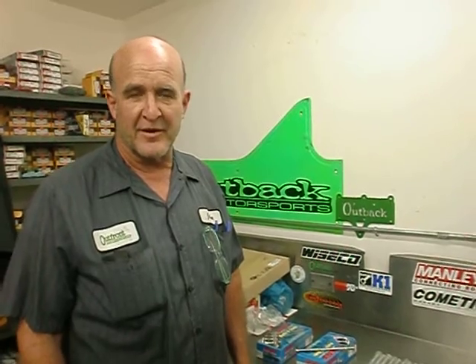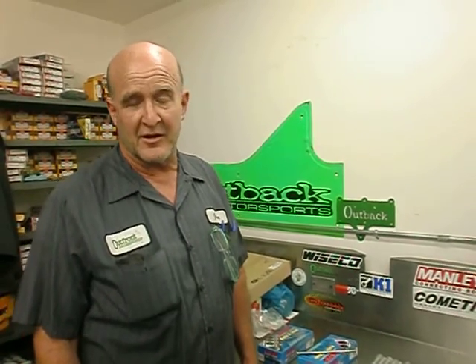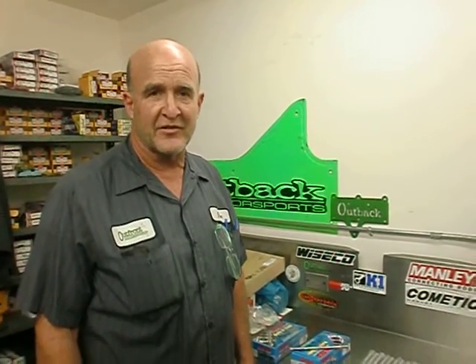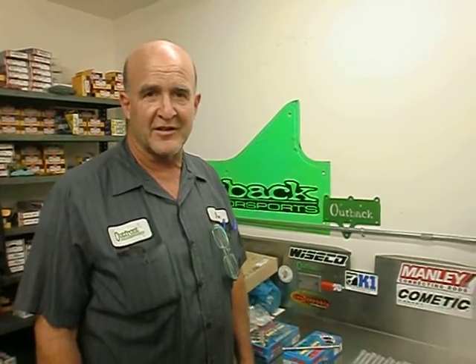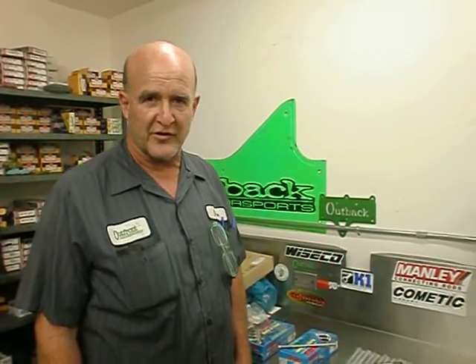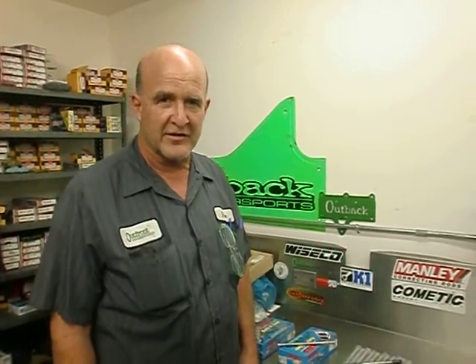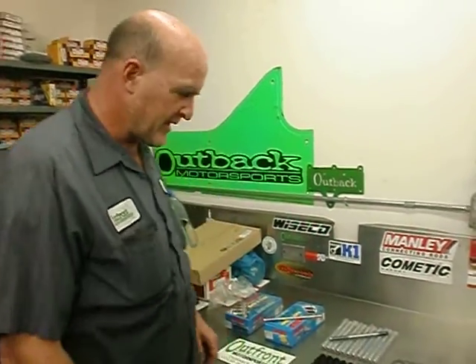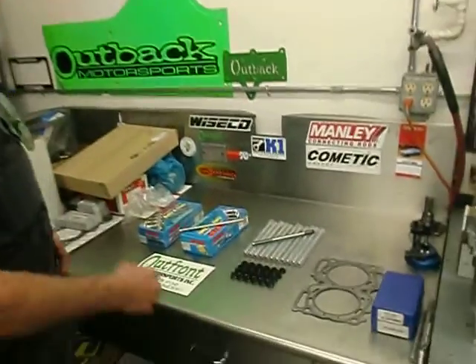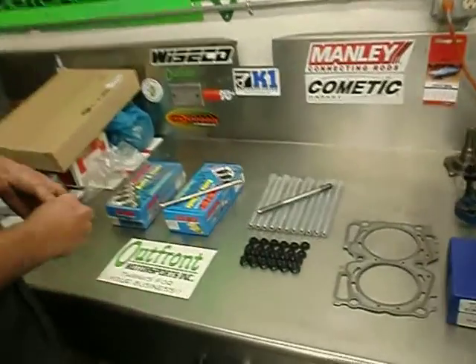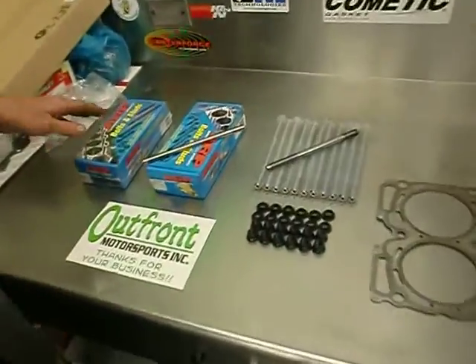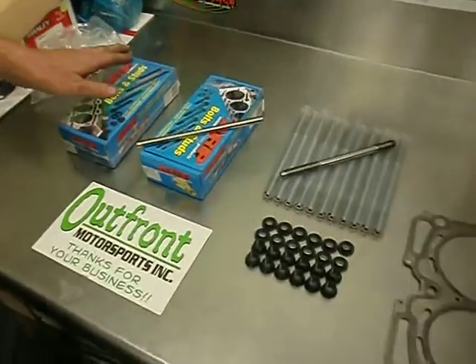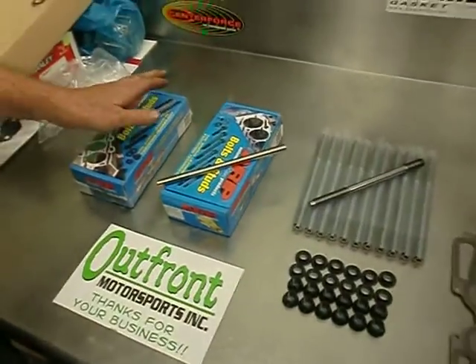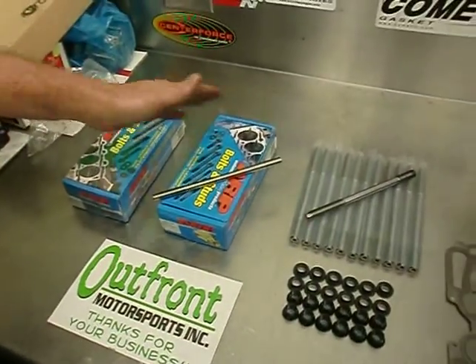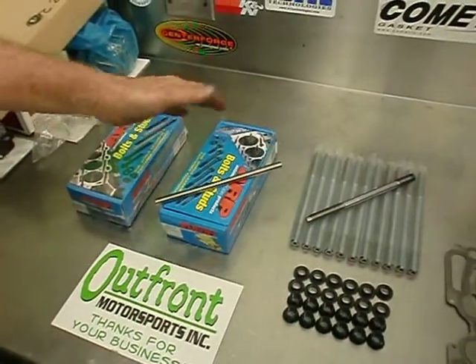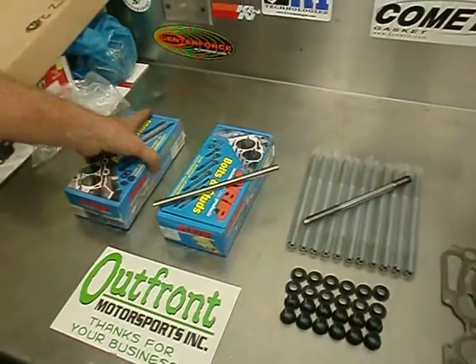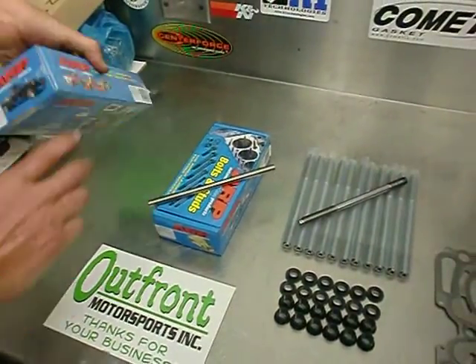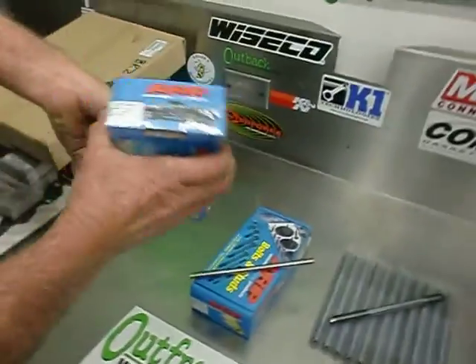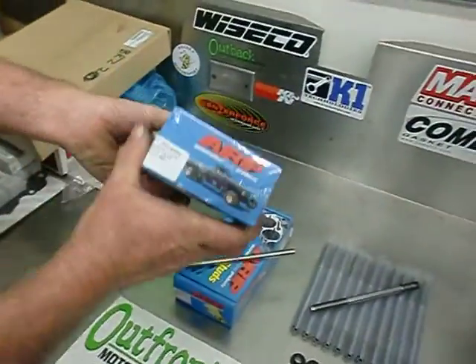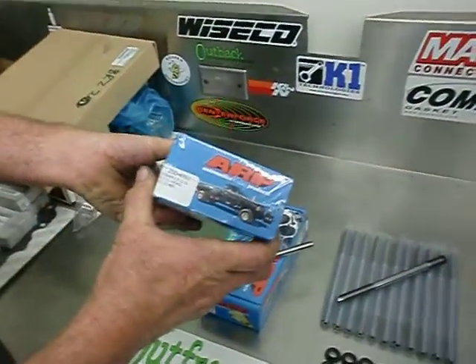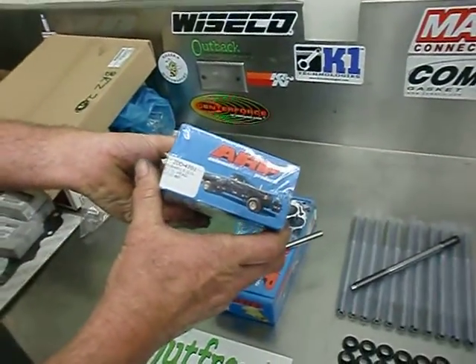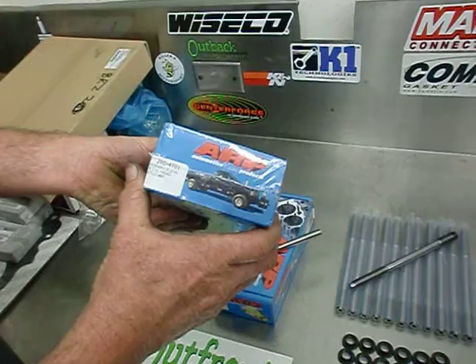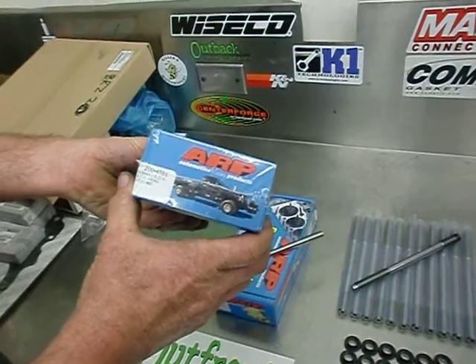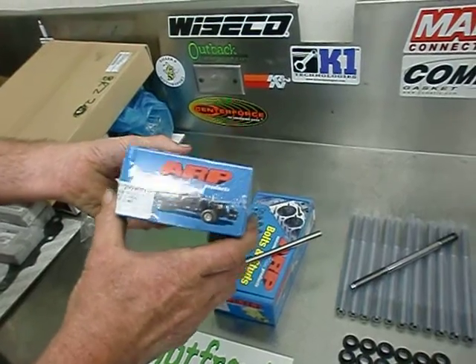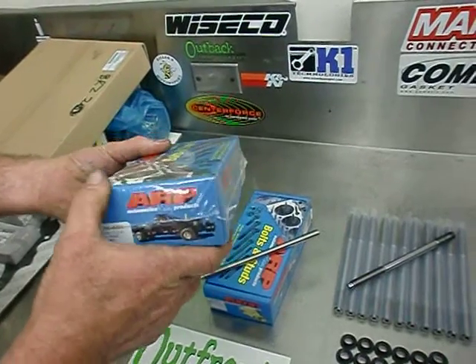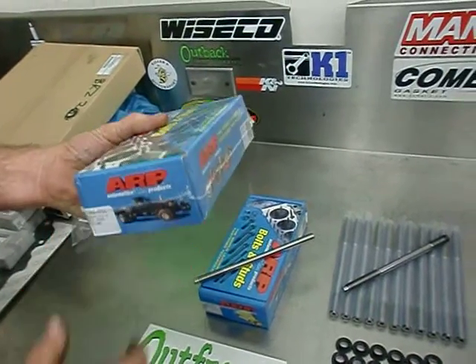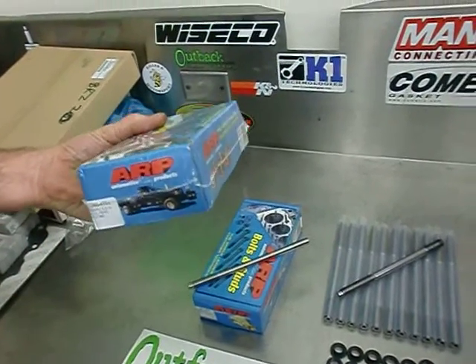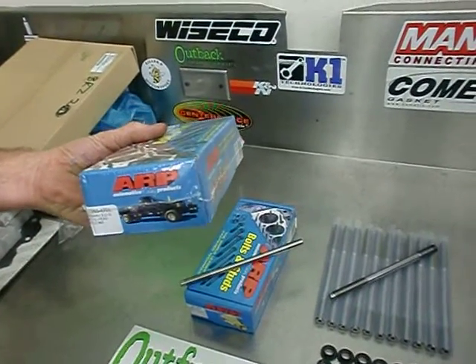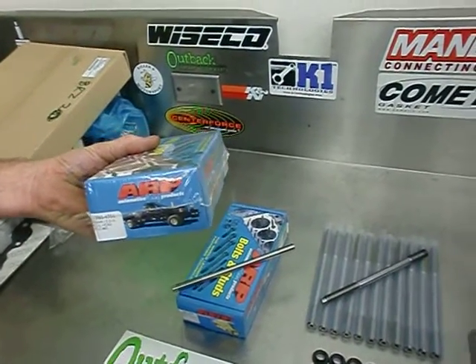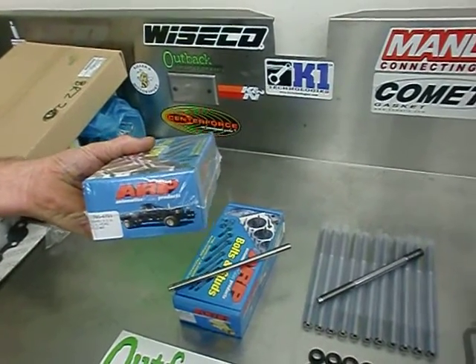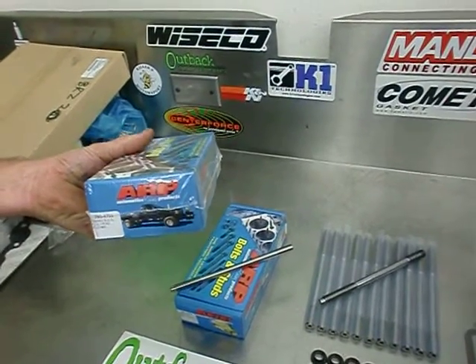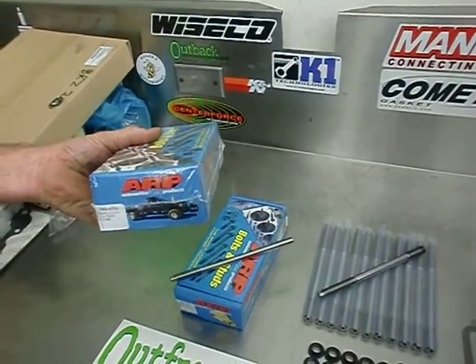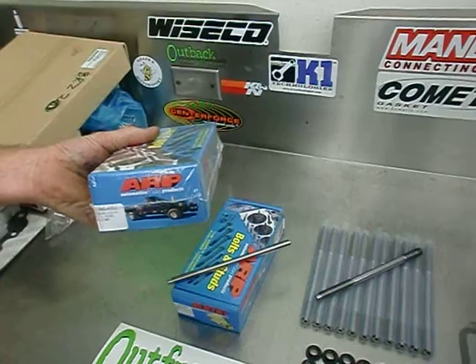ARP custom made these head studs to our specs. Let's start by first showing you what's available. This is the stock 260-4701. This is made out of the ARP 2000 material. It has a KSI of 220.